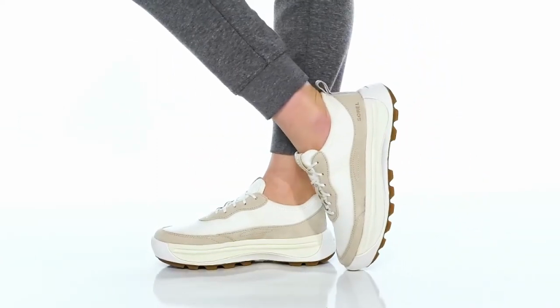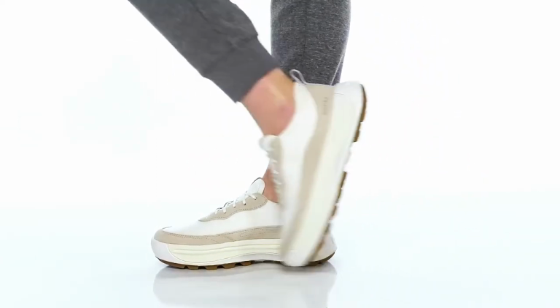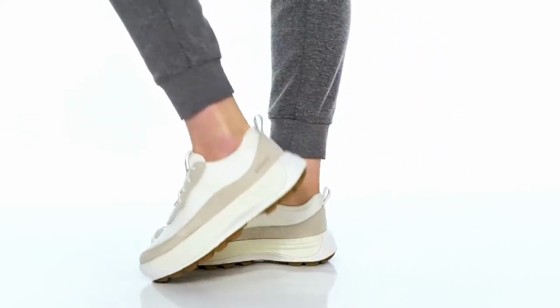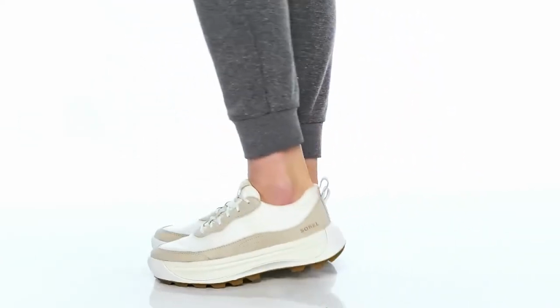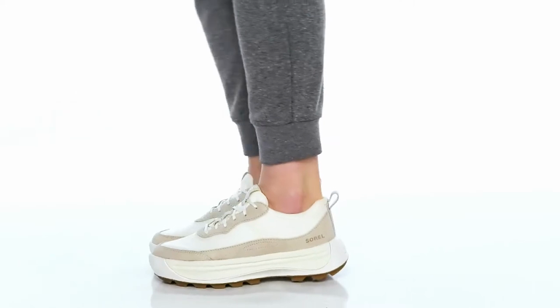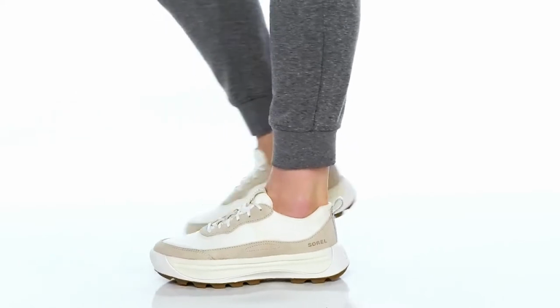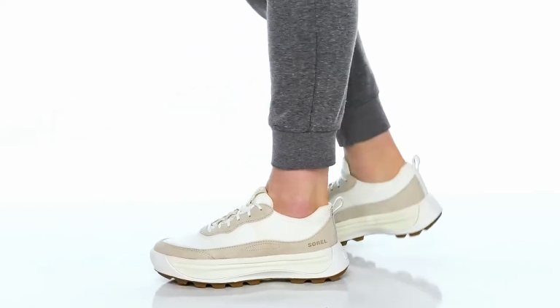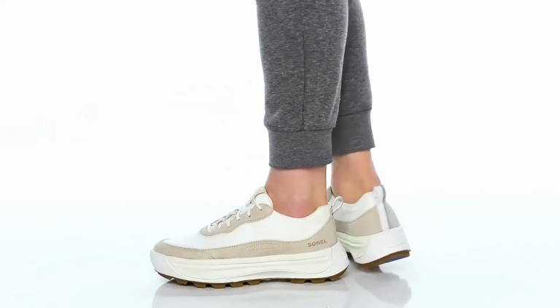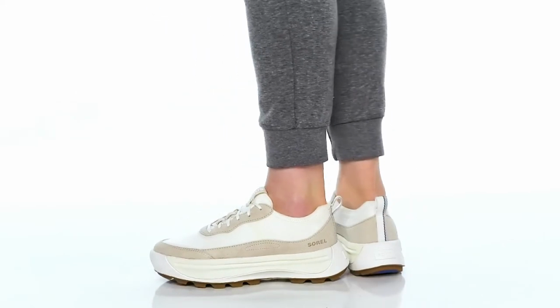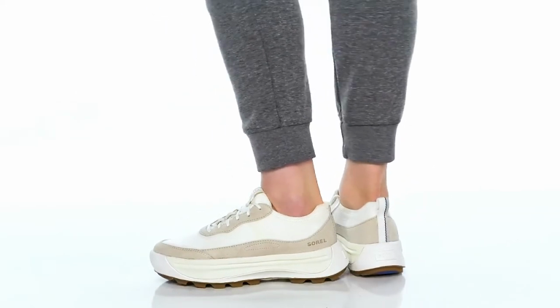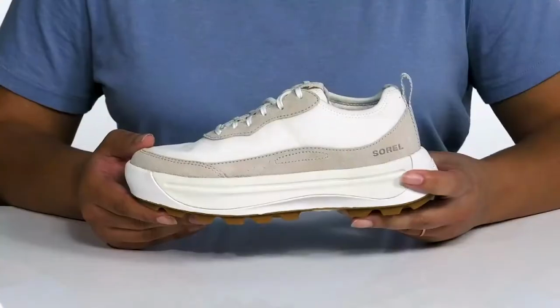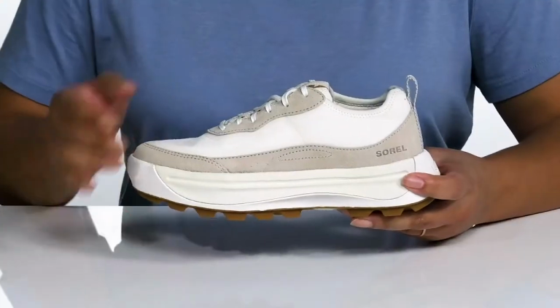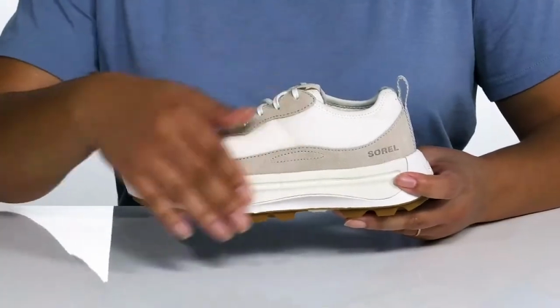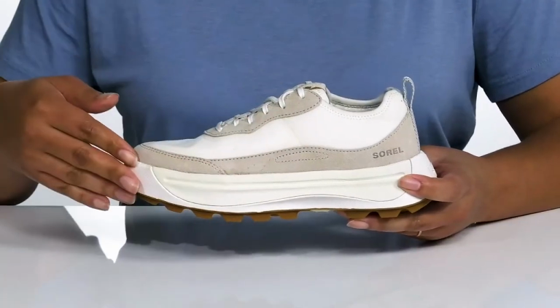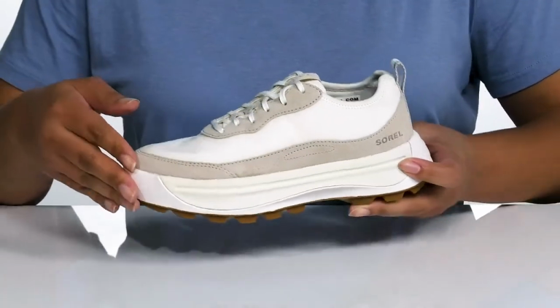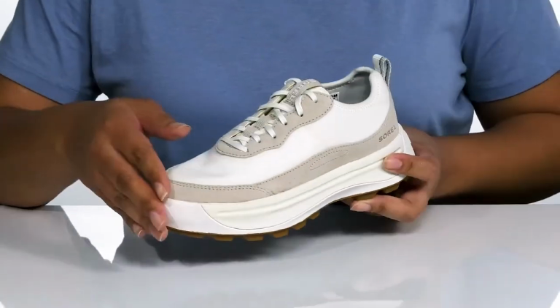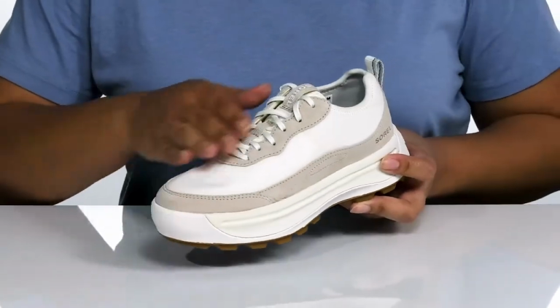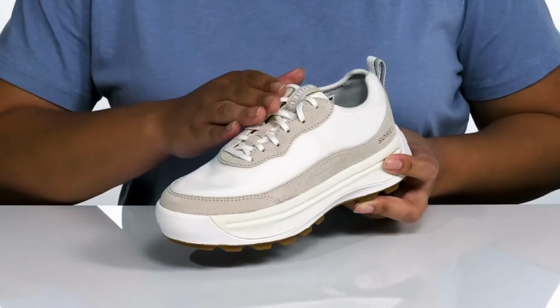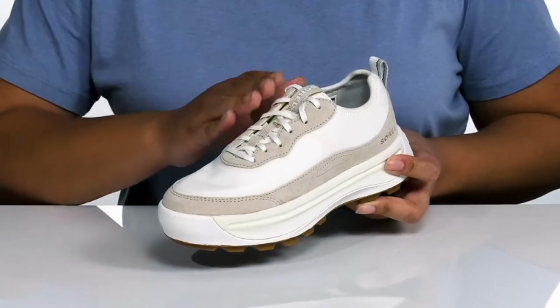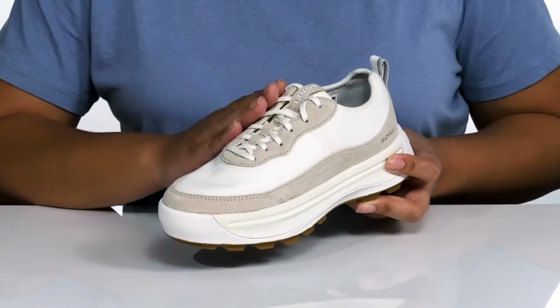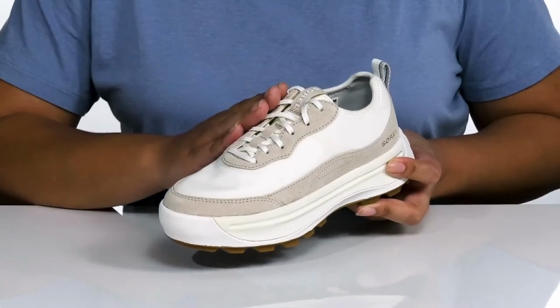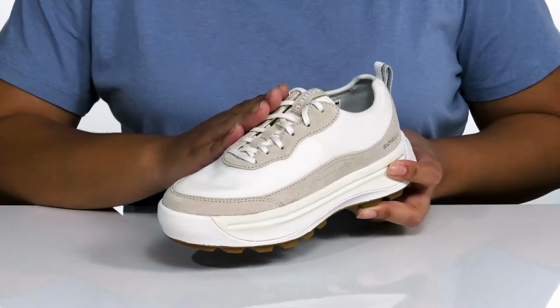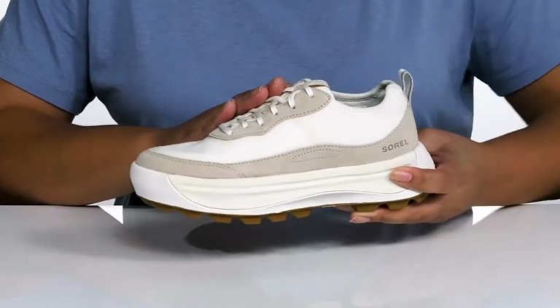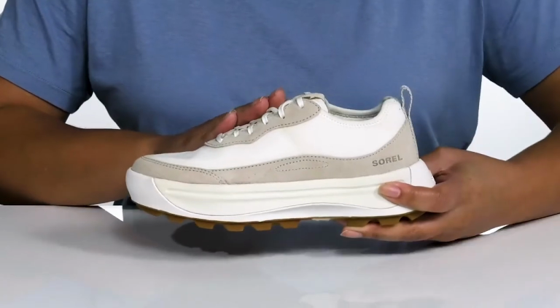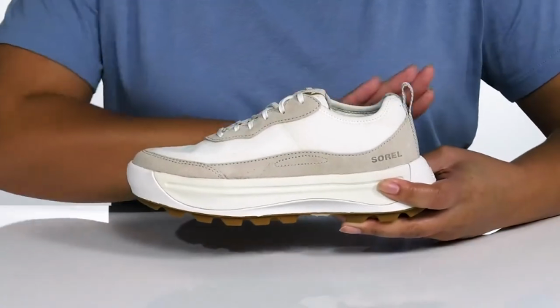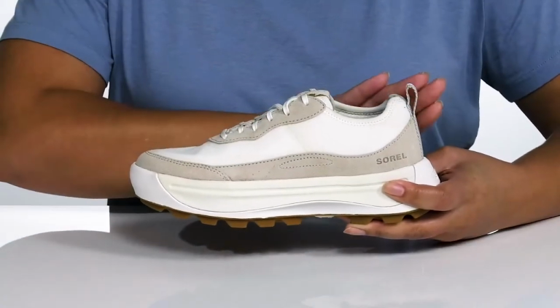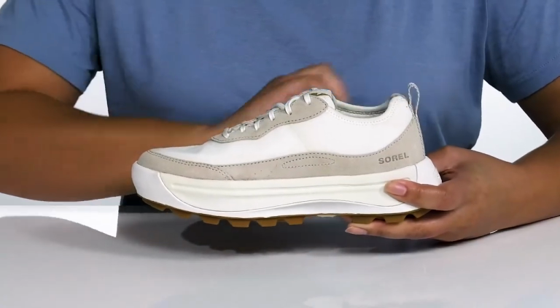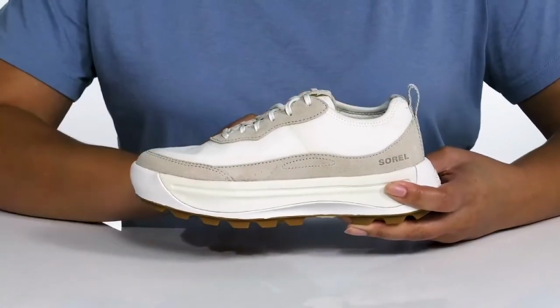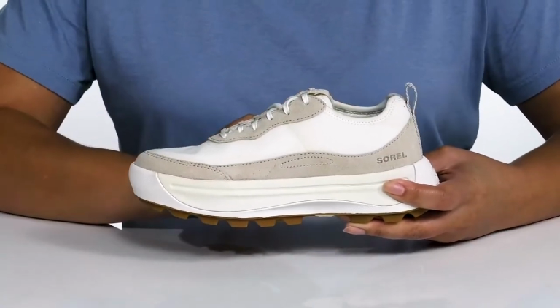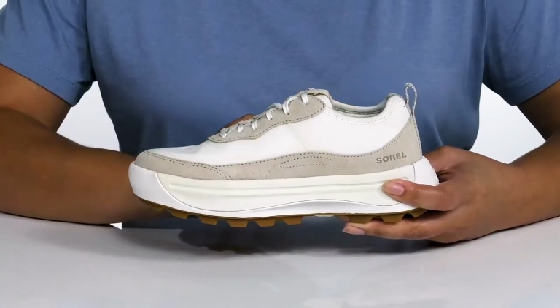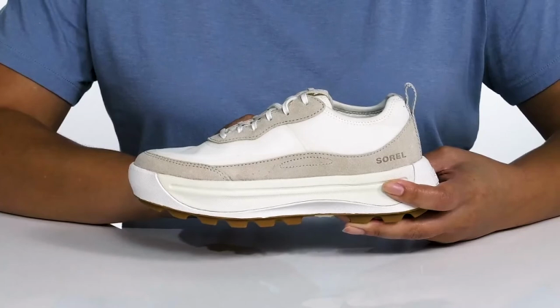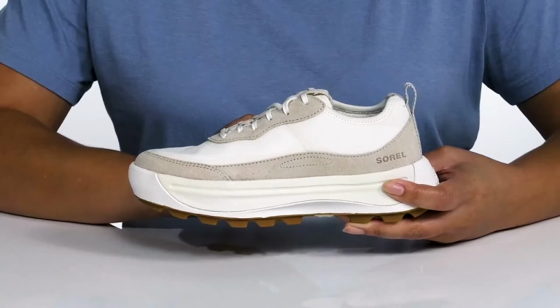Take your style game to the next level with these shoes by Sorelle. They feature a leather and textile upper with a functional lace-up closure to give you a secure and custom fit, and a pull loop at the back of the ankle to assist you with on and off.